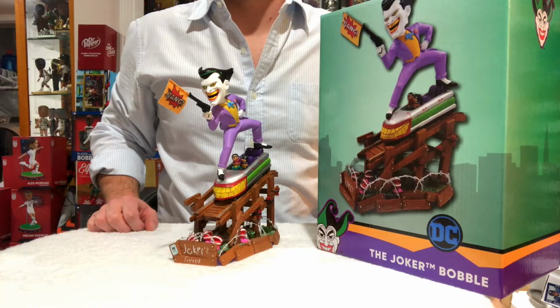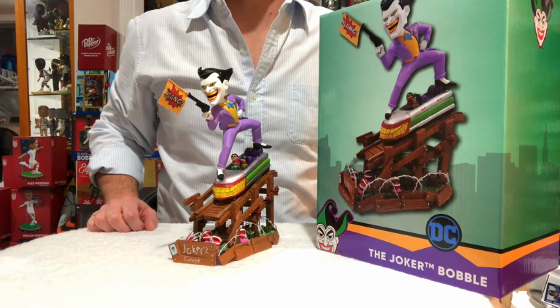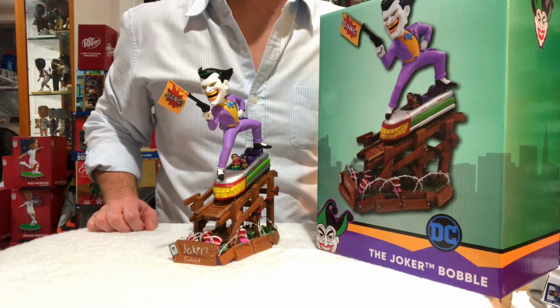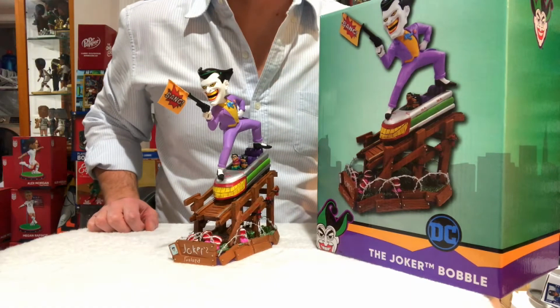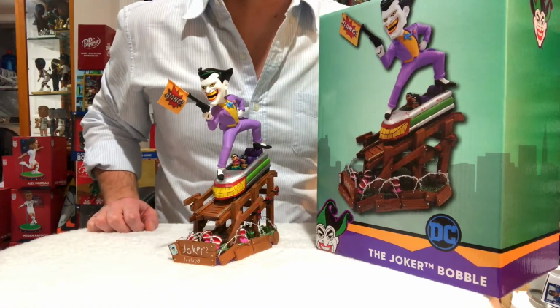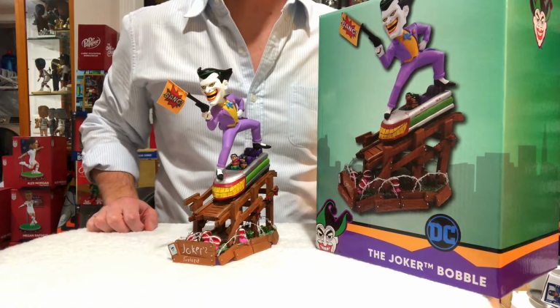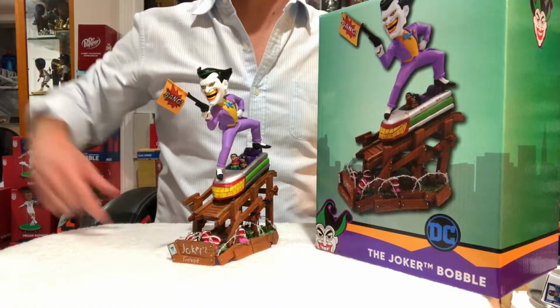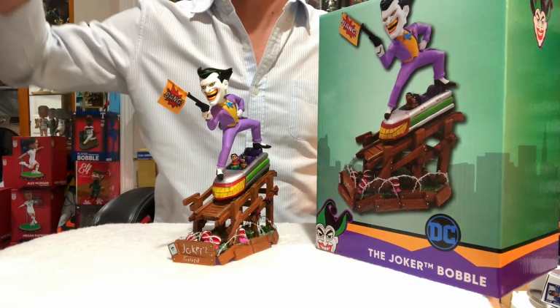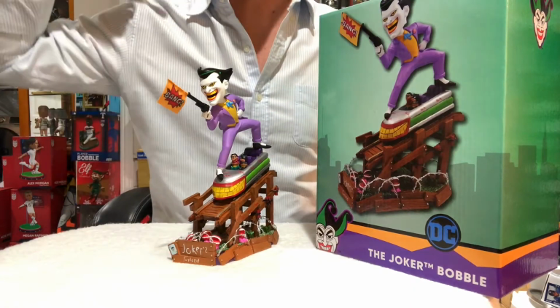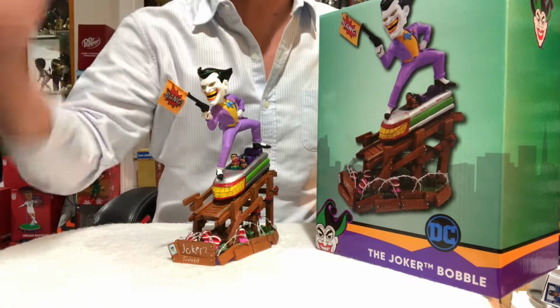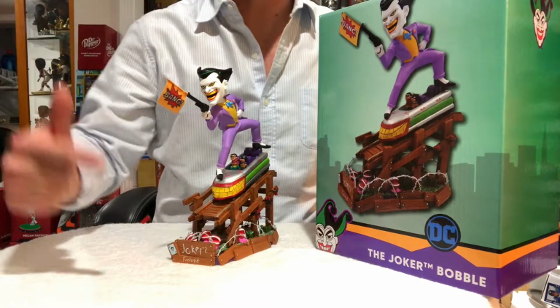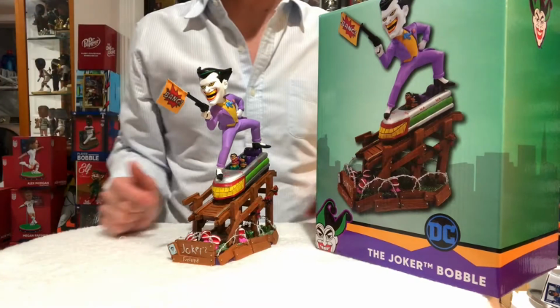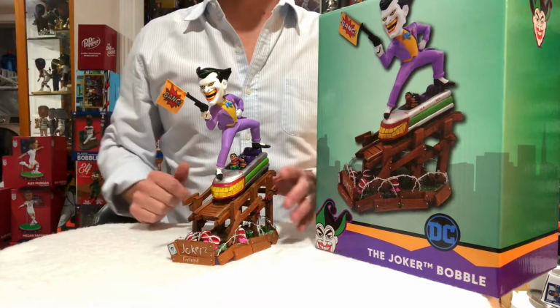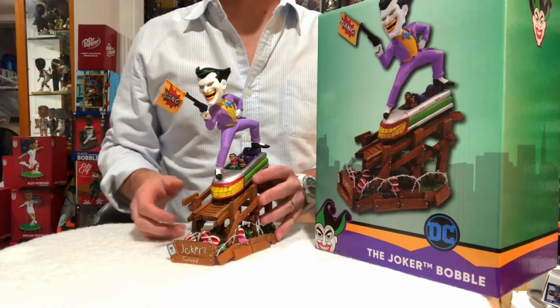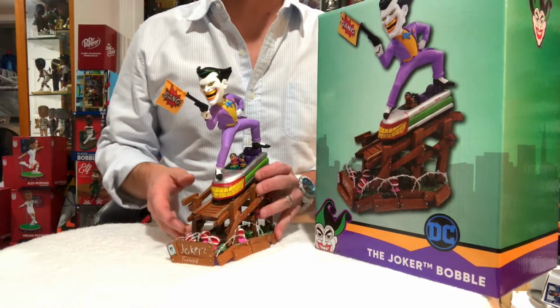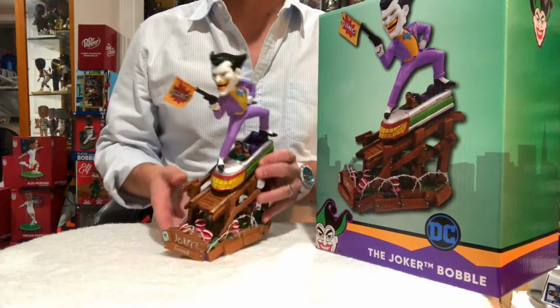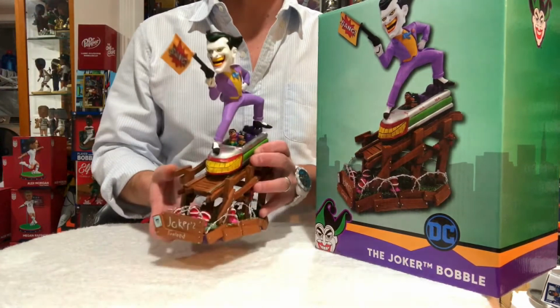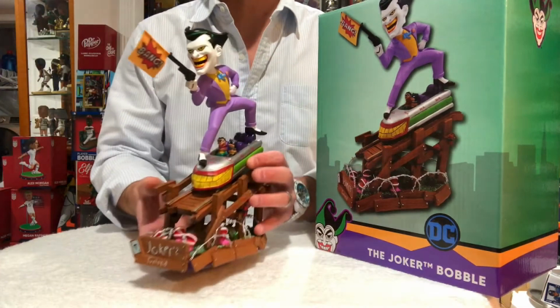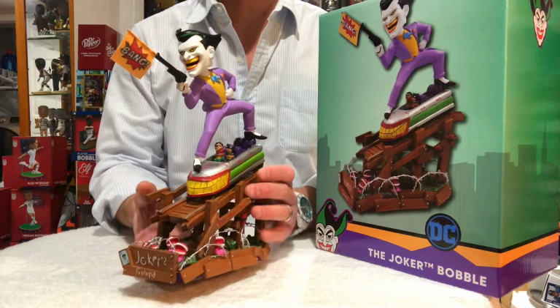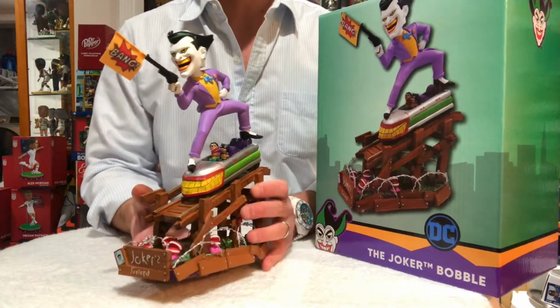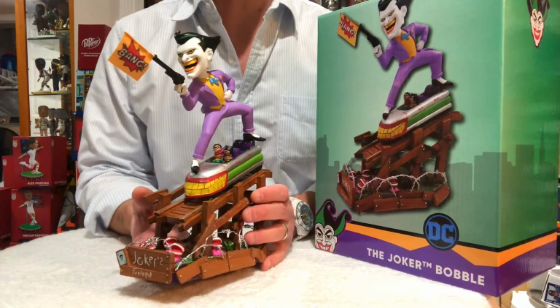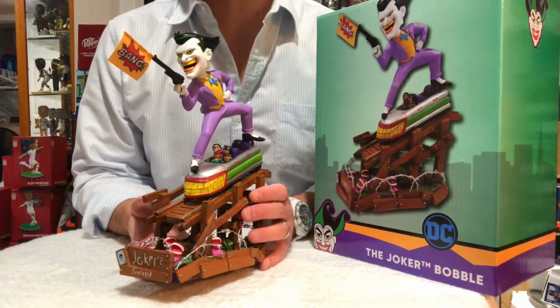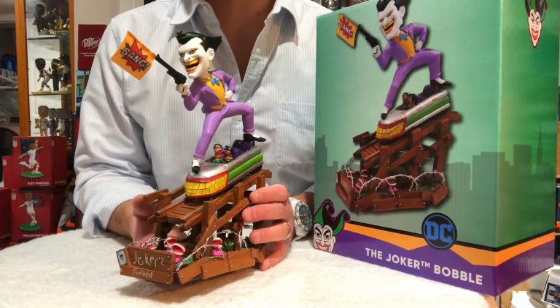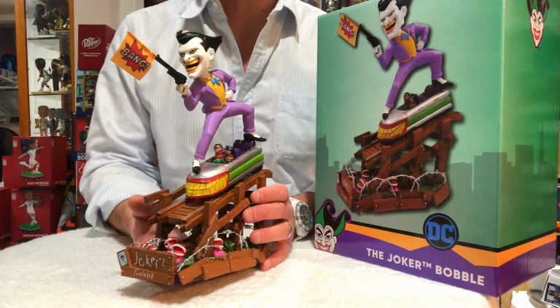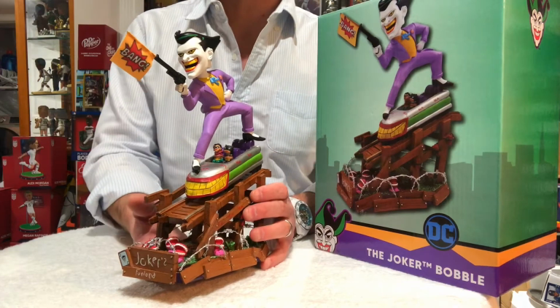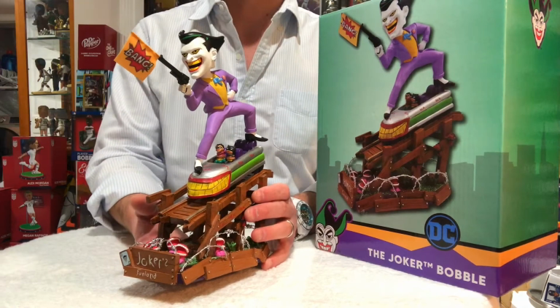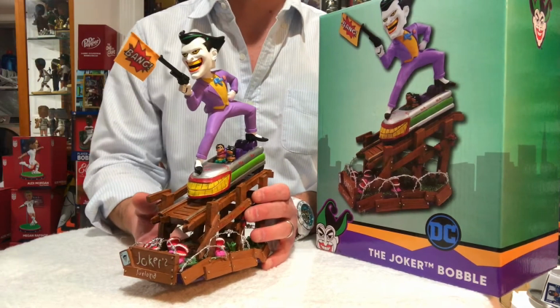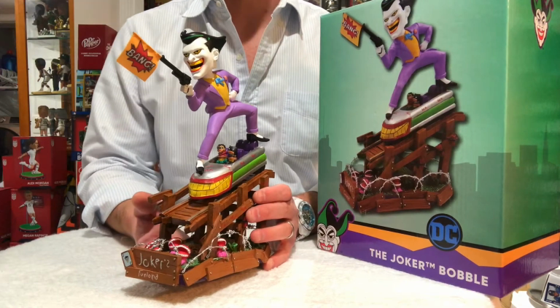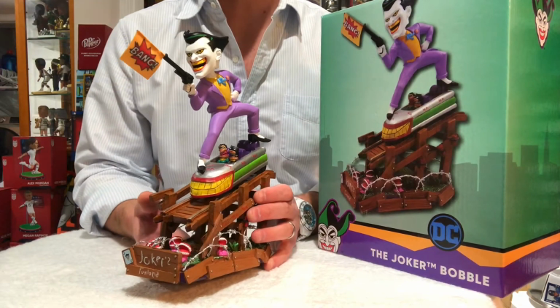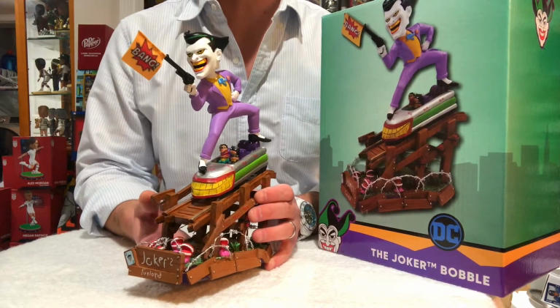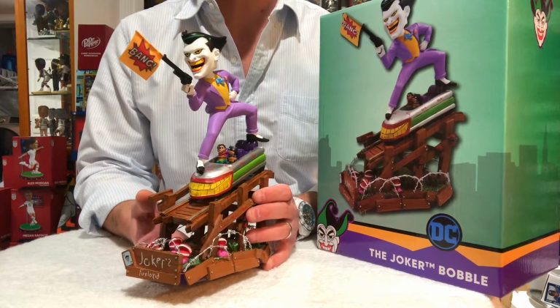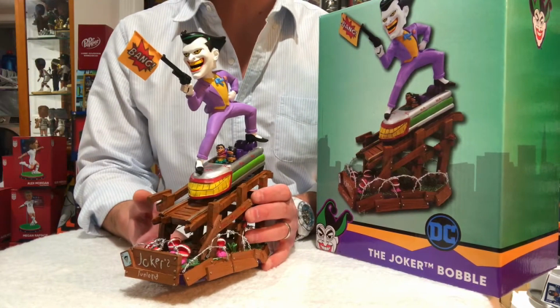What's up Slammers, coming to you live from the Bobble Cave for episode 130. Guys, super special treat today — we have the brand new Joker Batman animated series rollercoaster bobblehead.